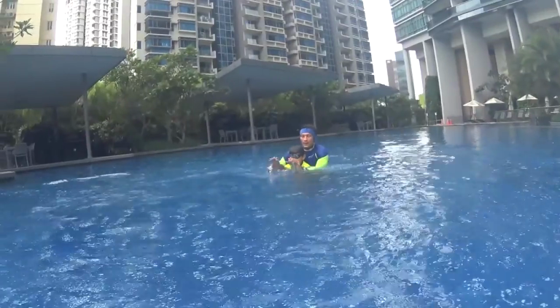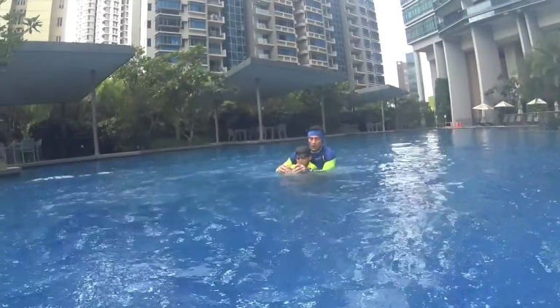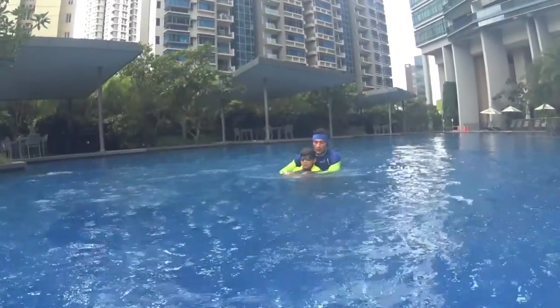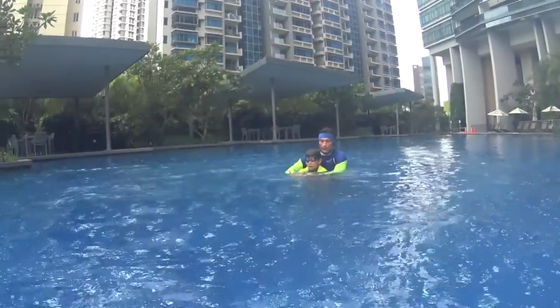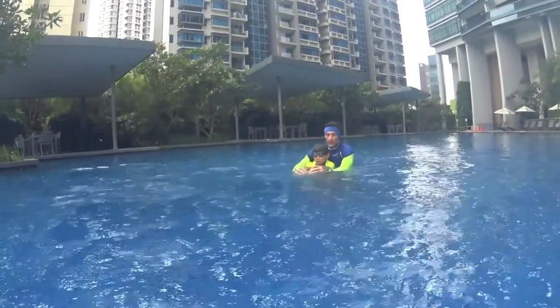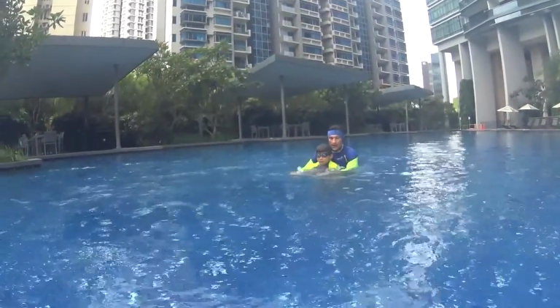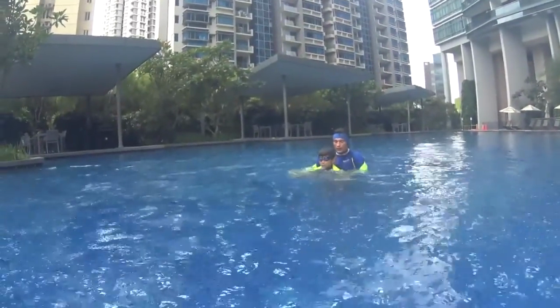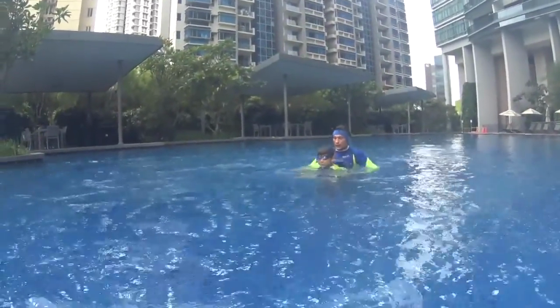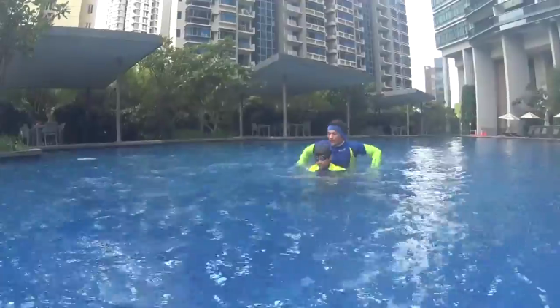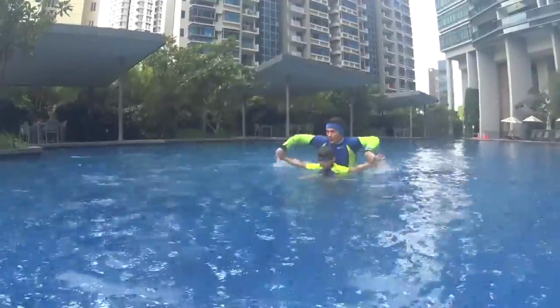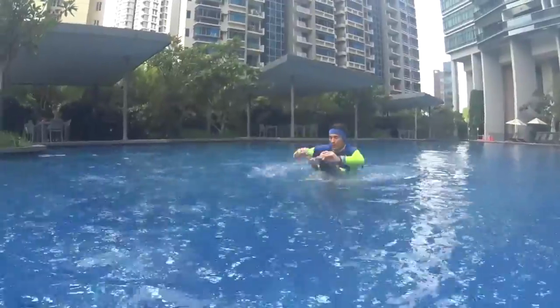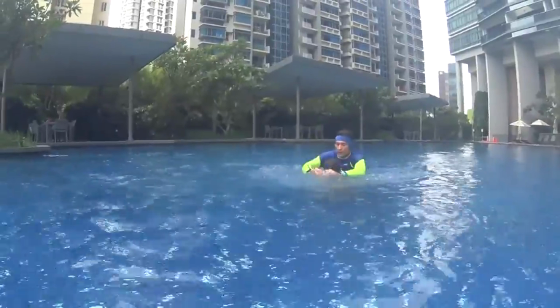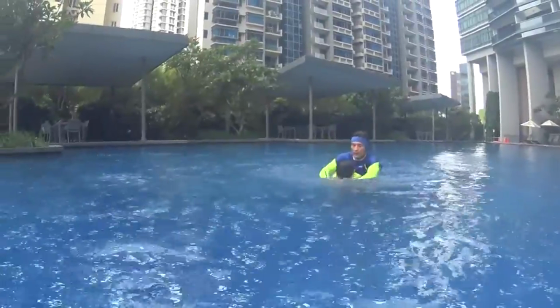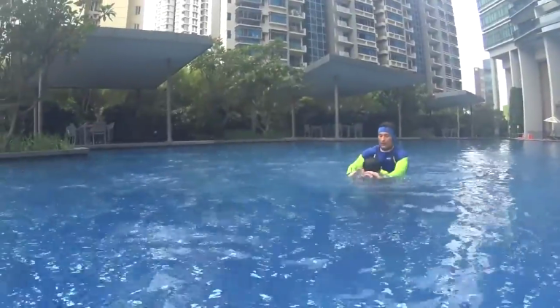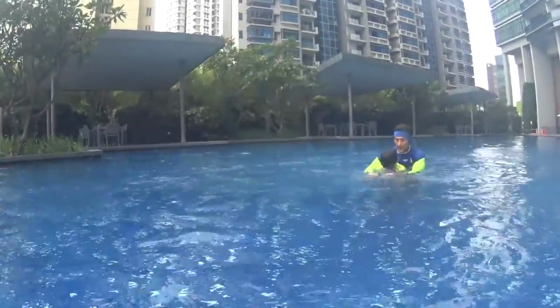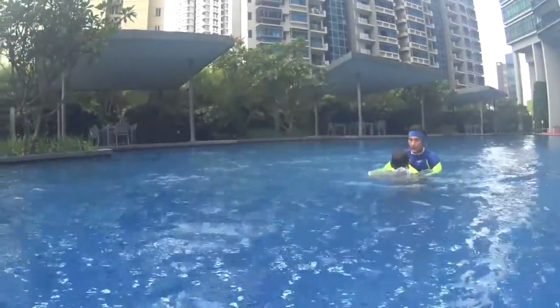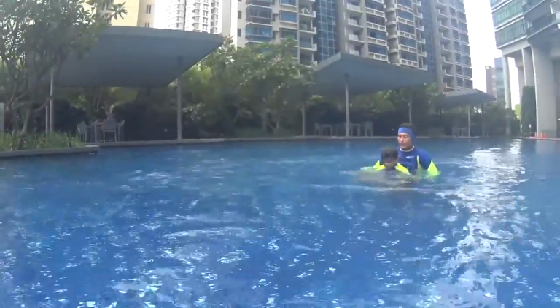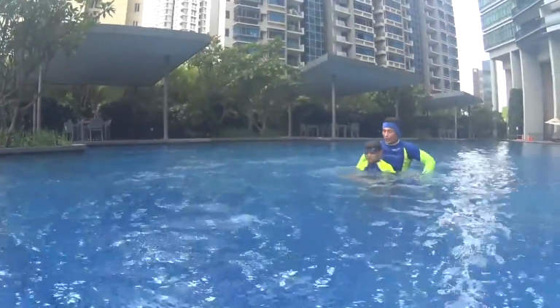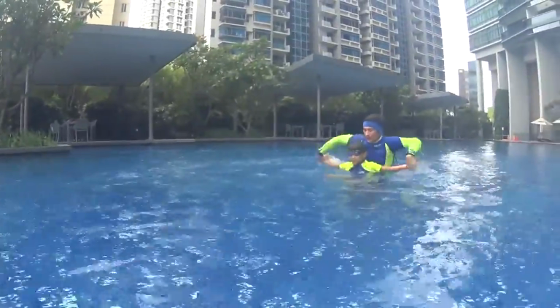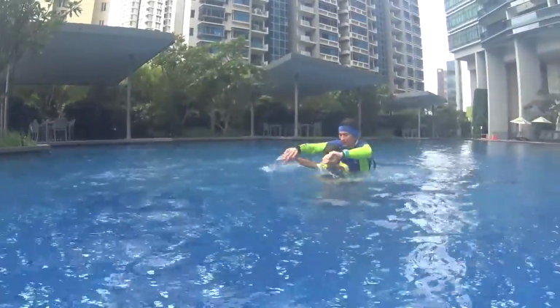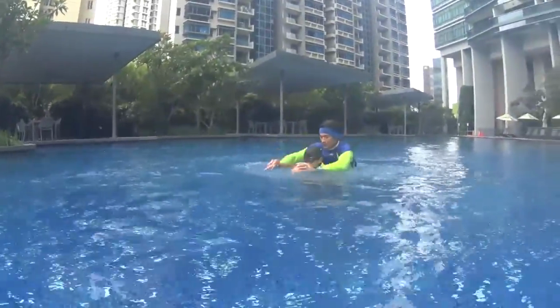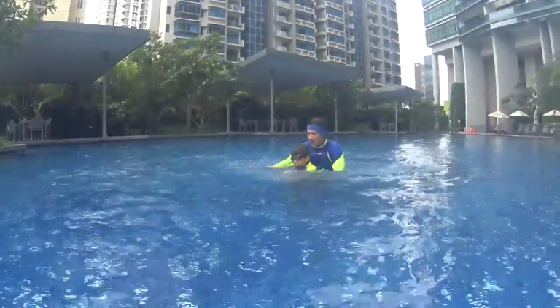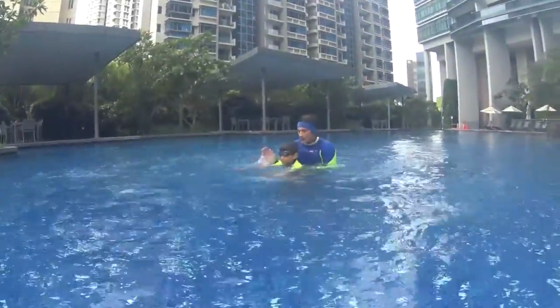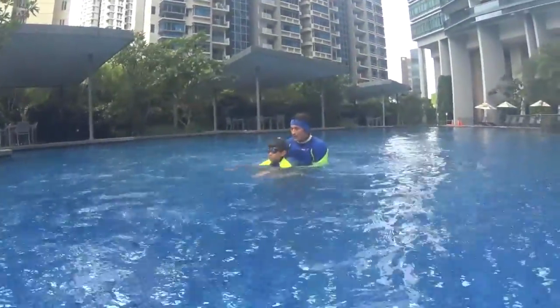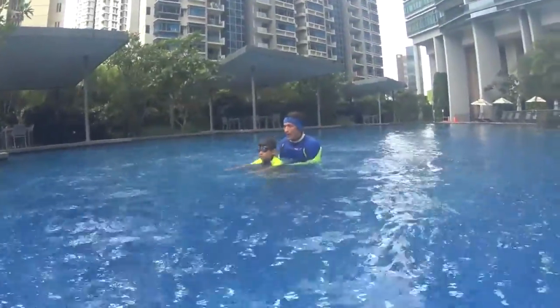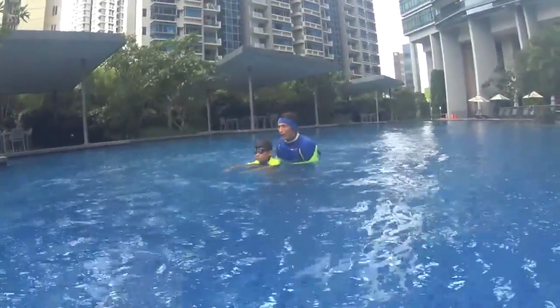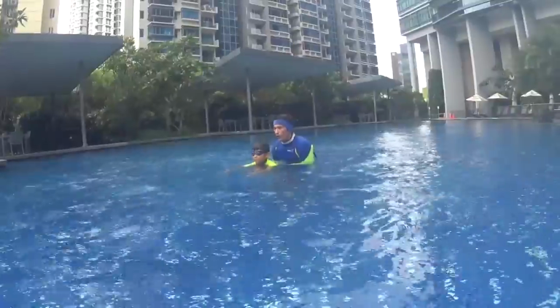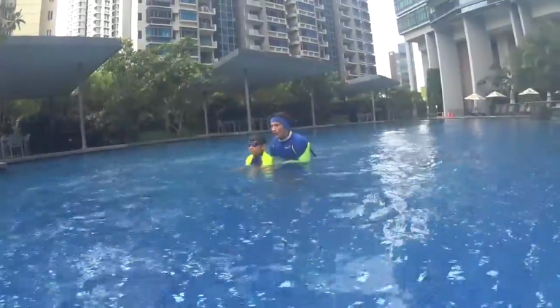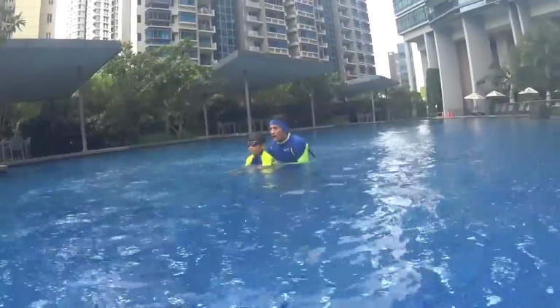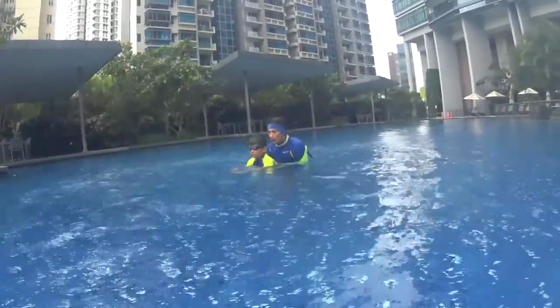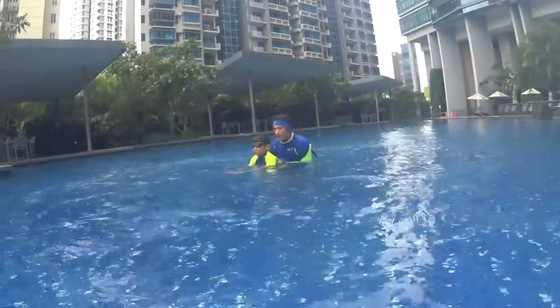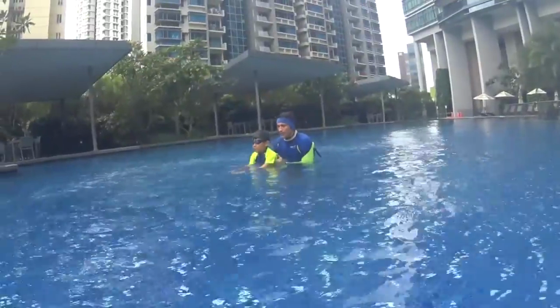One dolphin and two dolphins. Blow your bubbles, keep your head under the water, covered by your arms.